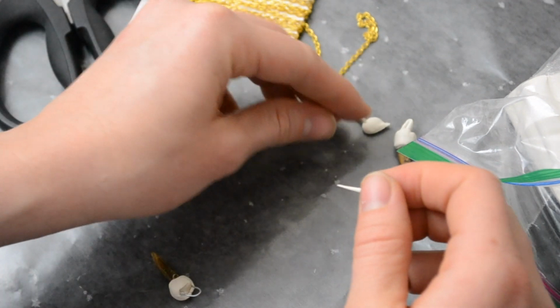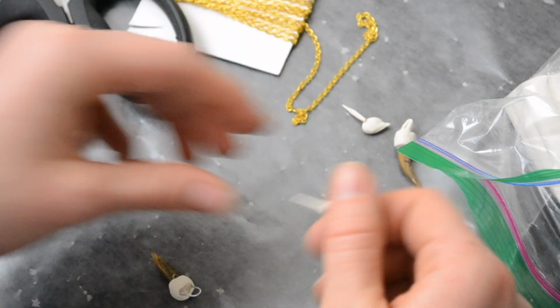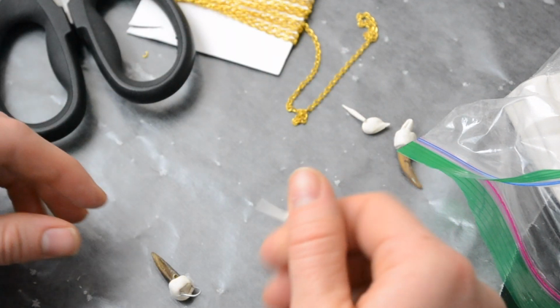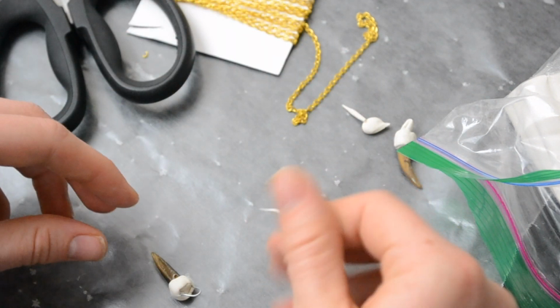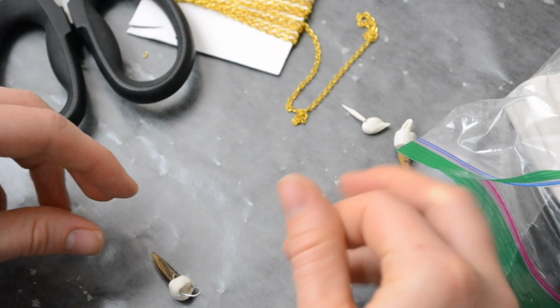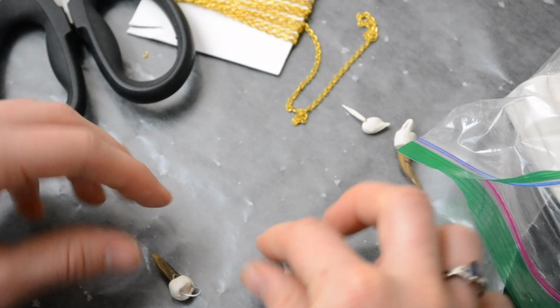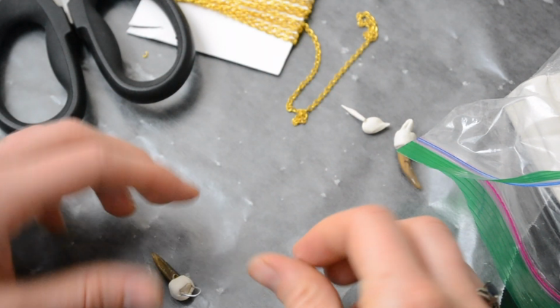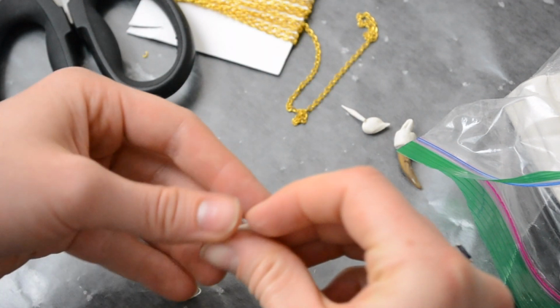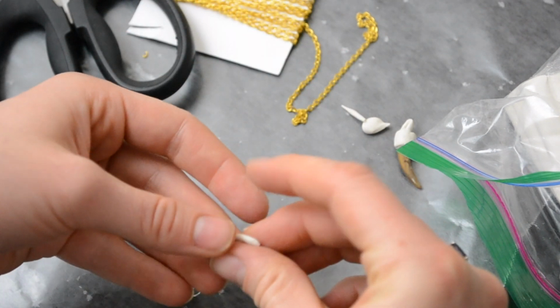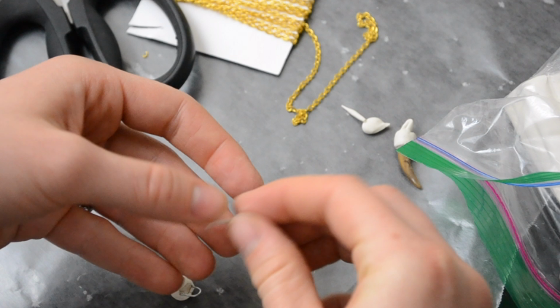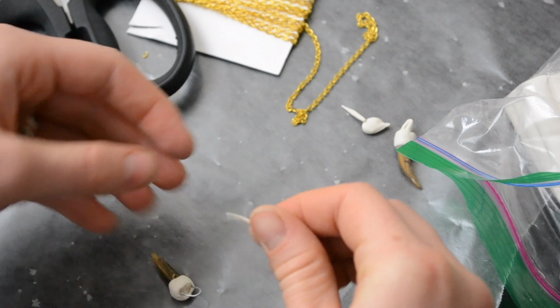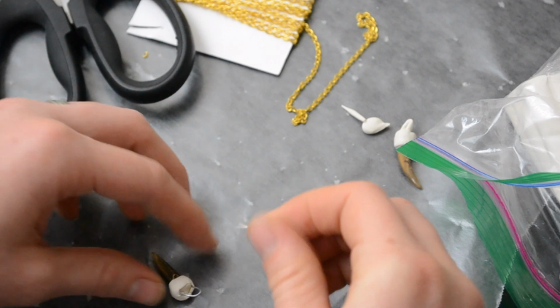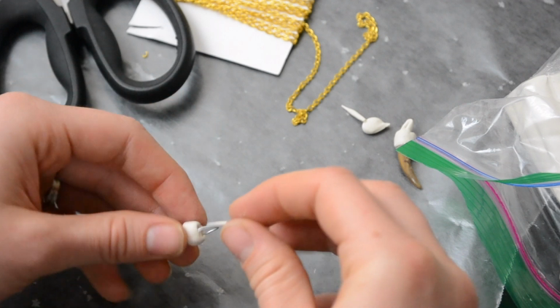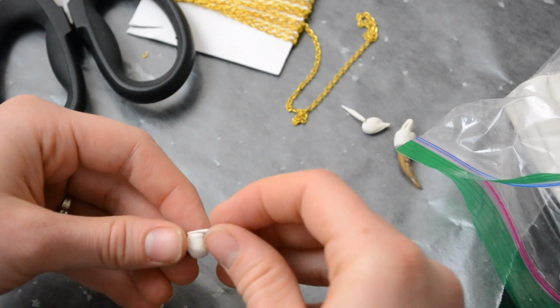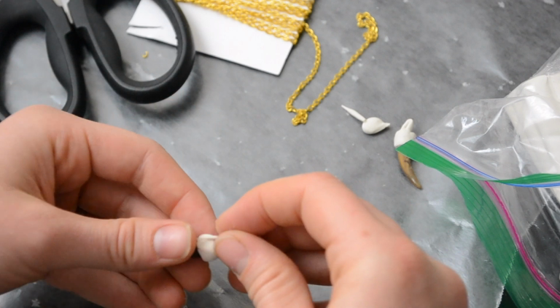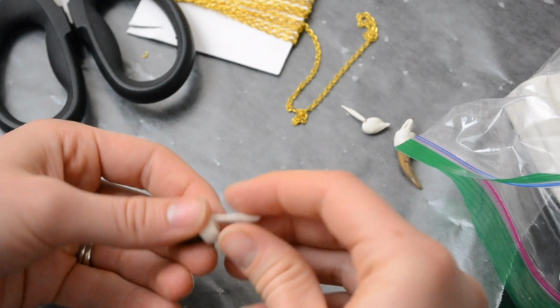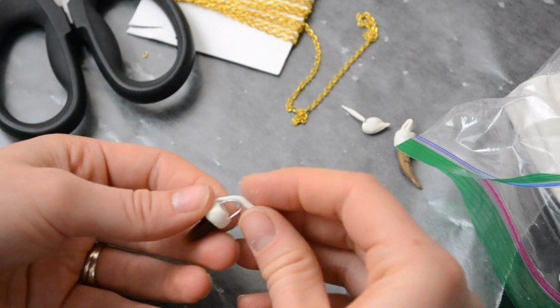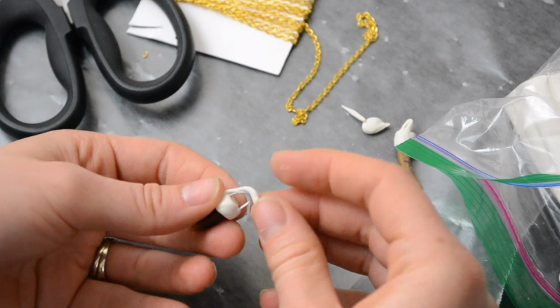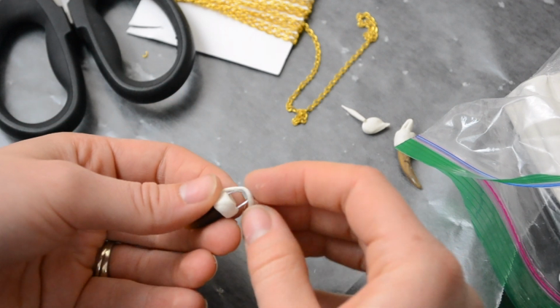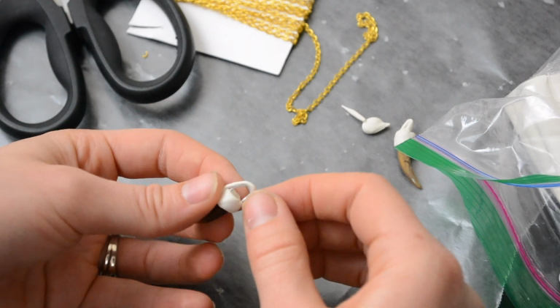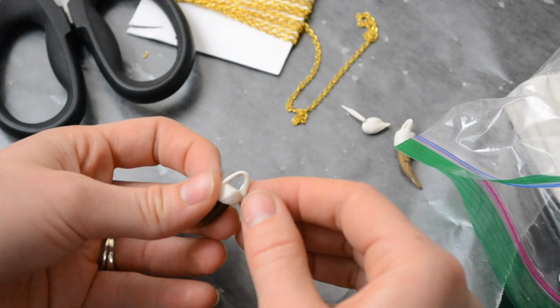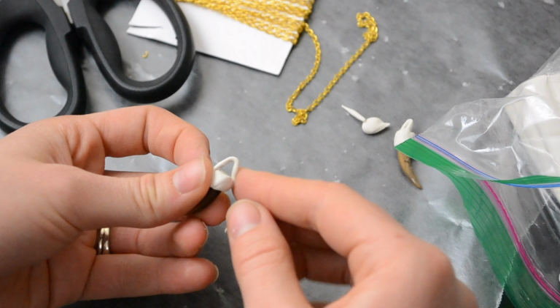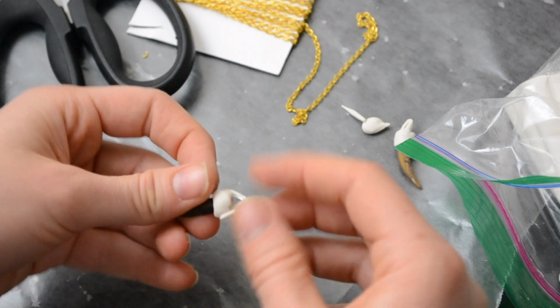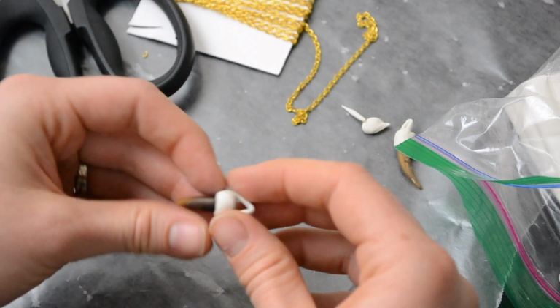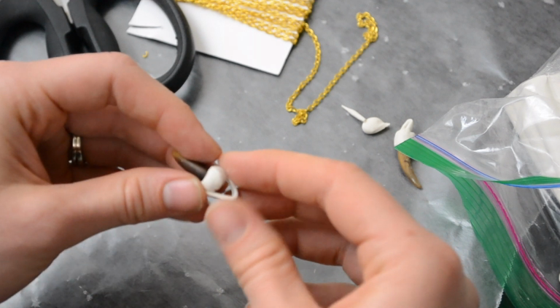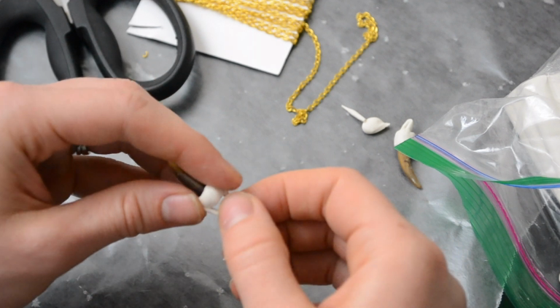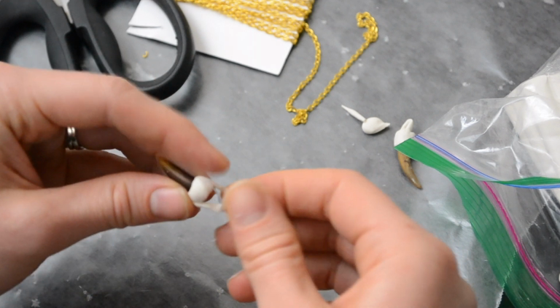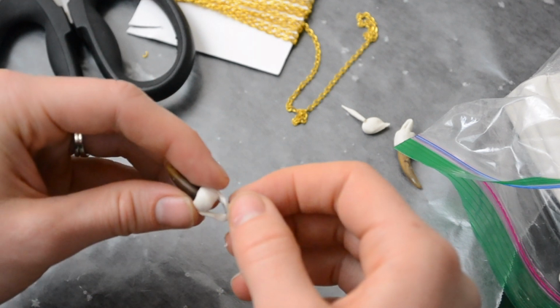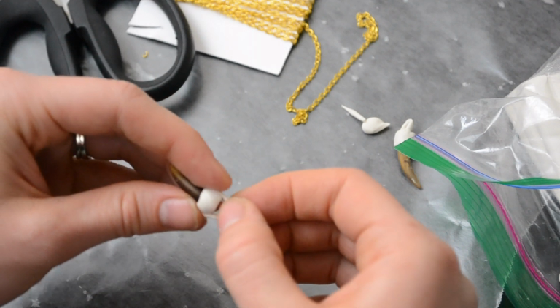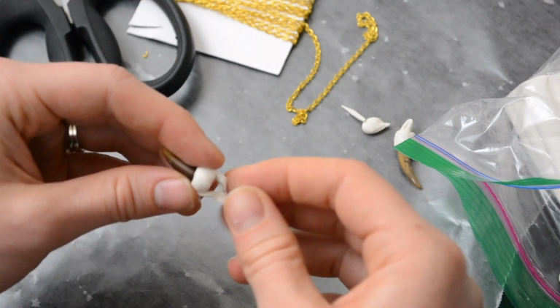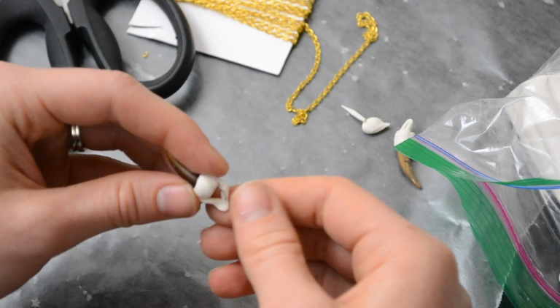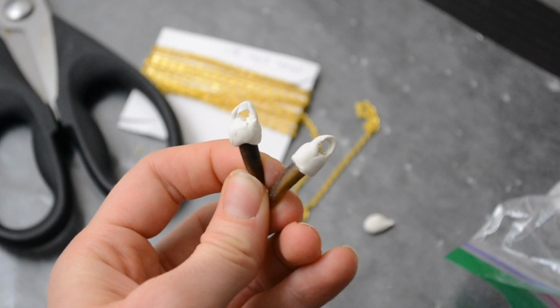So all I did there was the same thing — drape it over the top — and then I spent some time shaping it a little bit around the piece of wire.